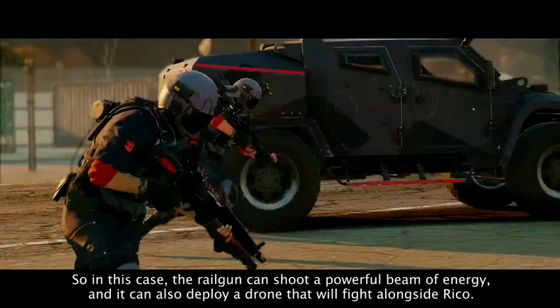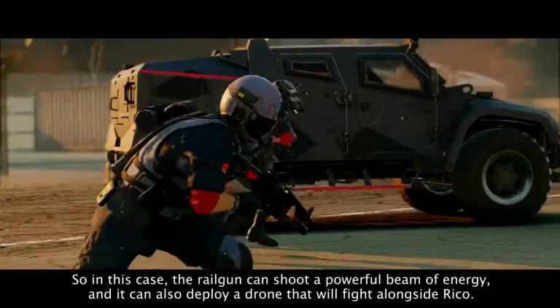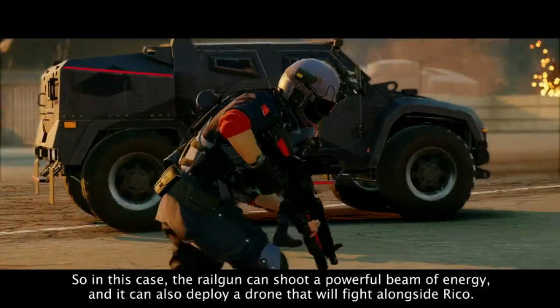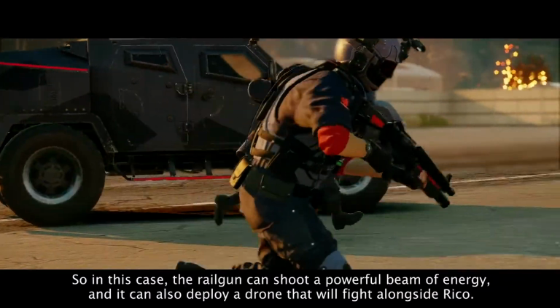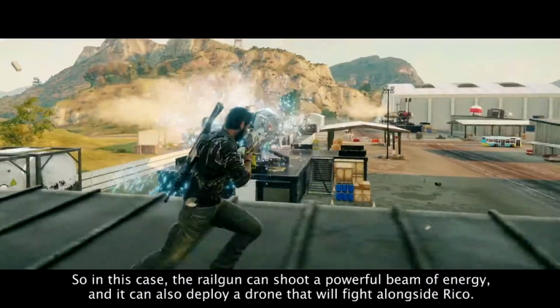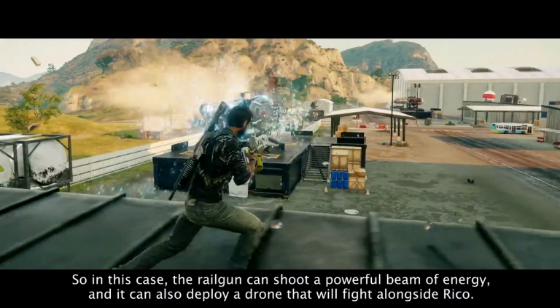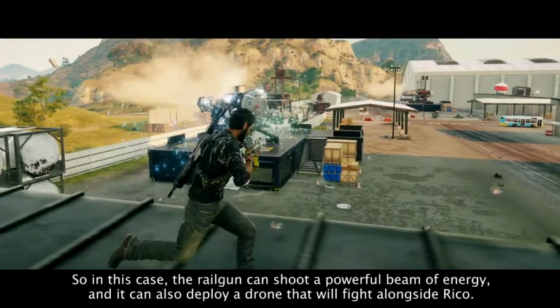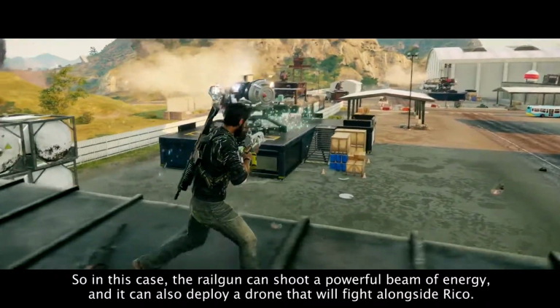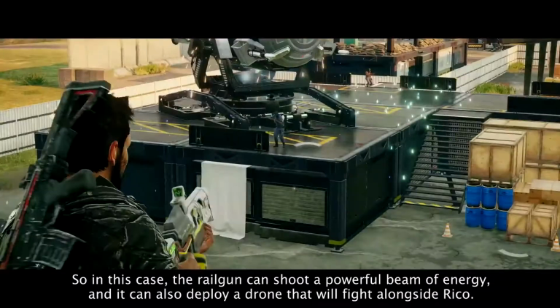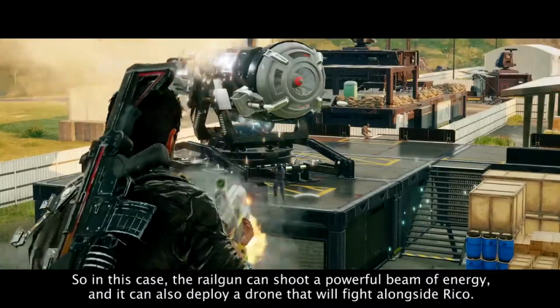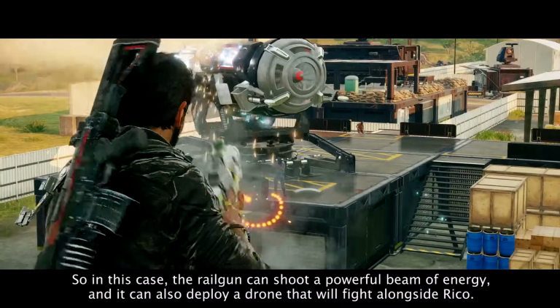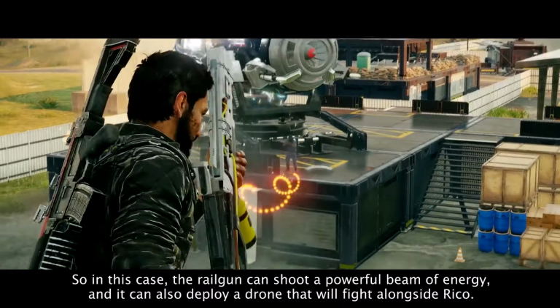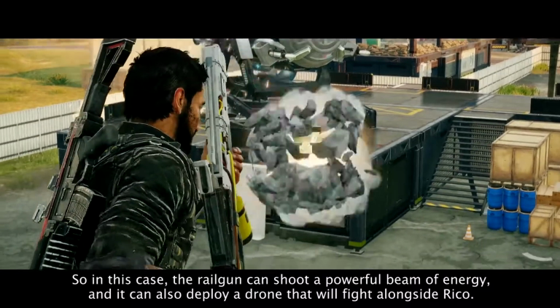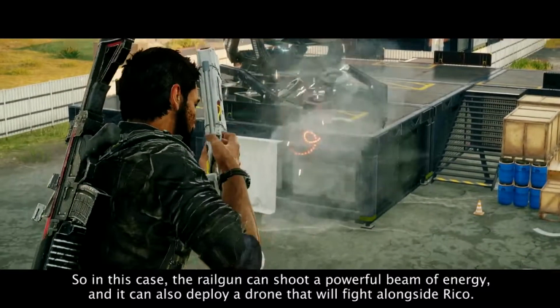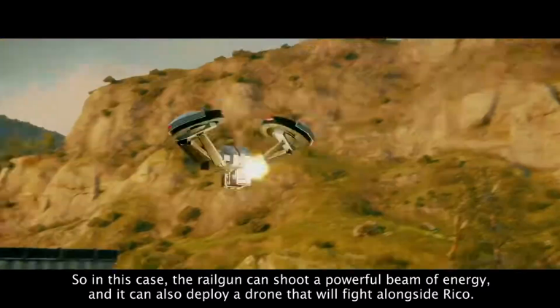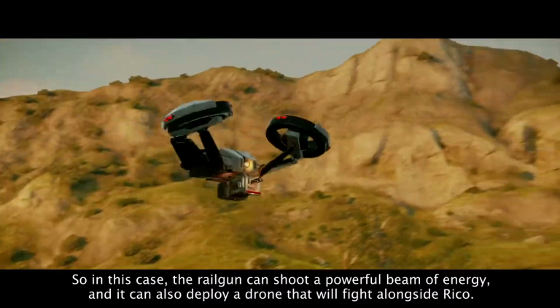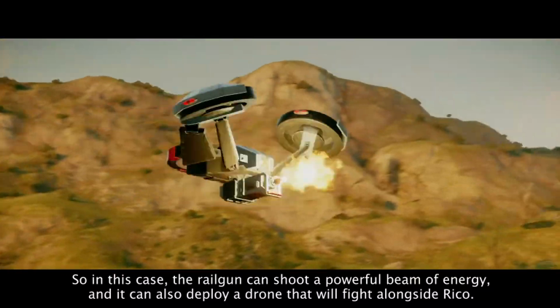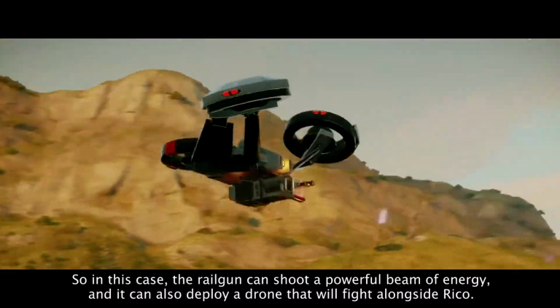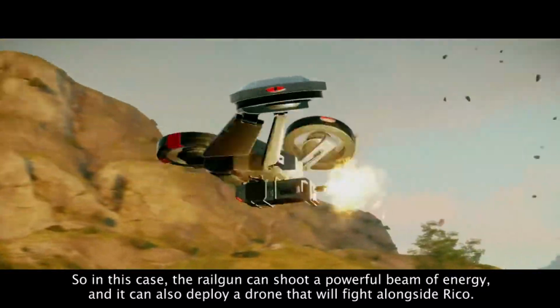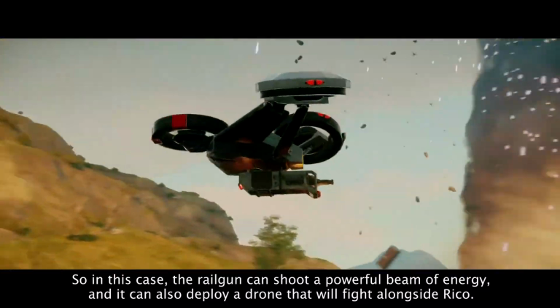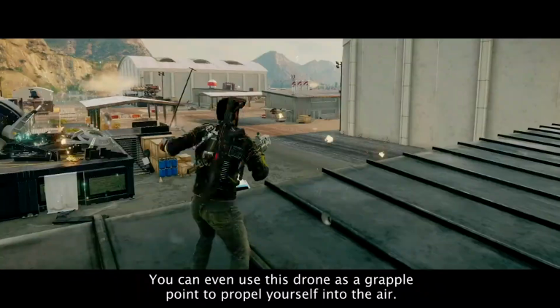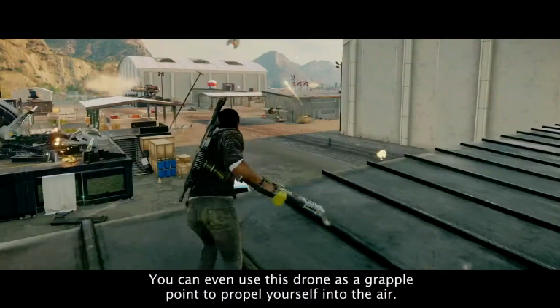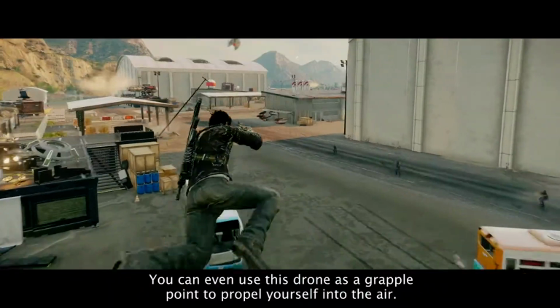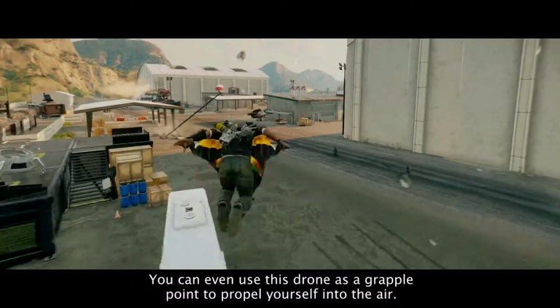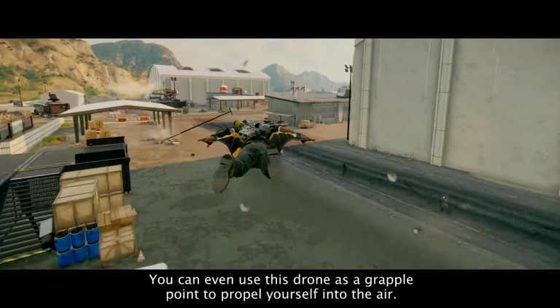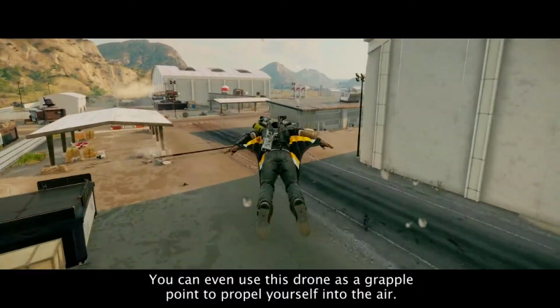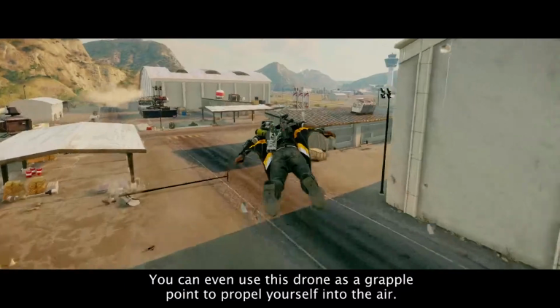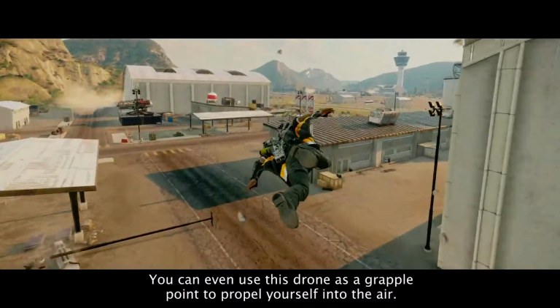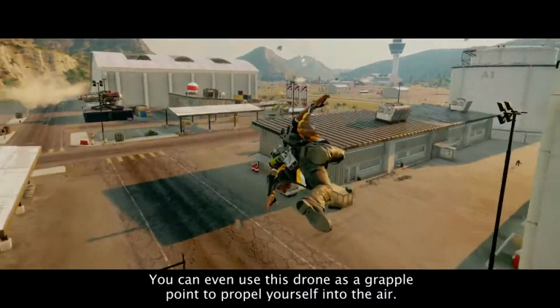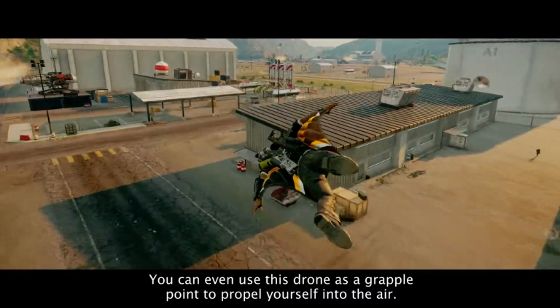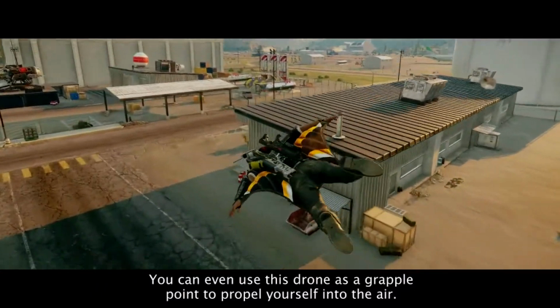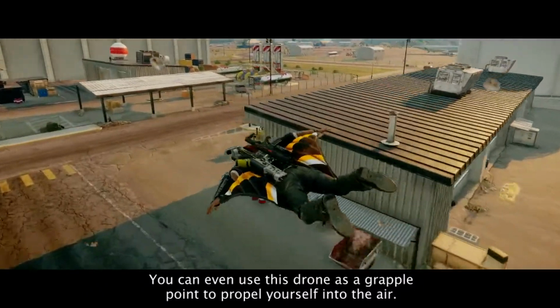So in this case, the railgun can shoot a powerful beam of energy, and it can also deploy a drone that will fight alongside Rico. You can even use this drone as a grapple point to propel yourself into the air.